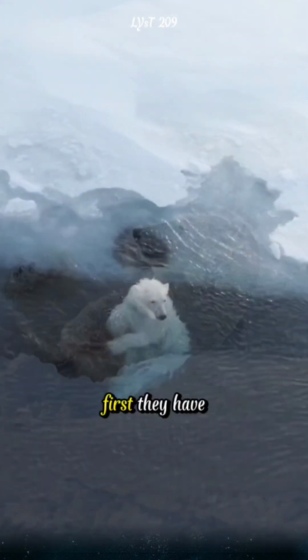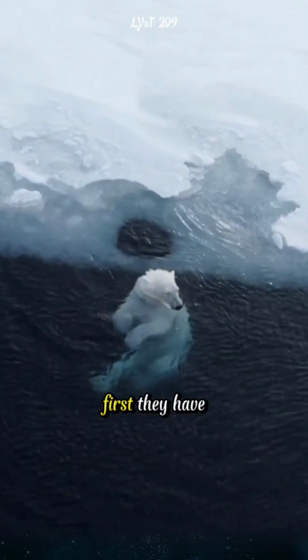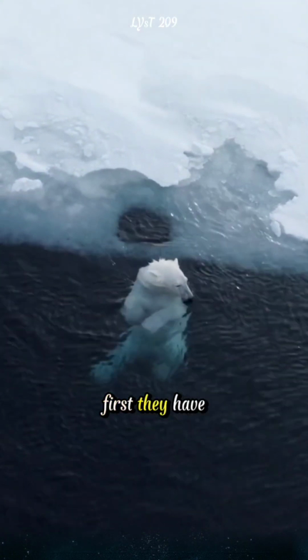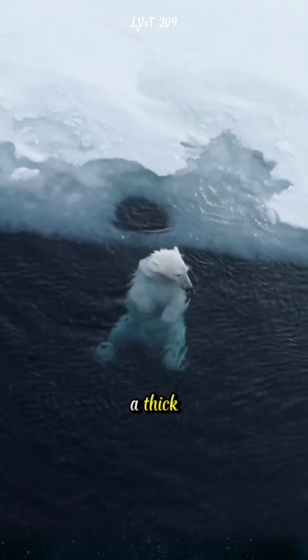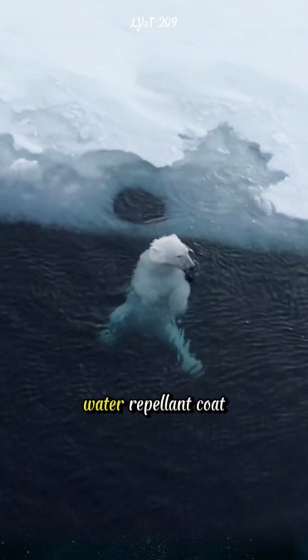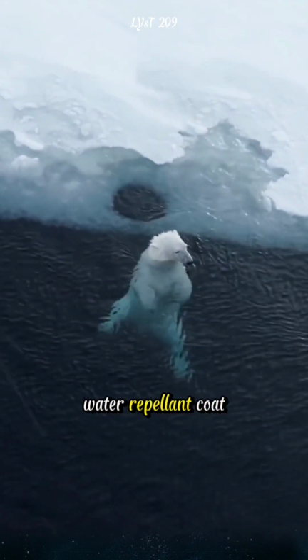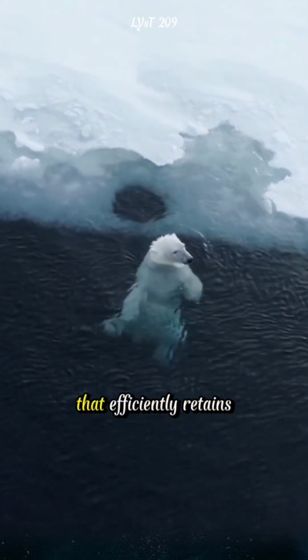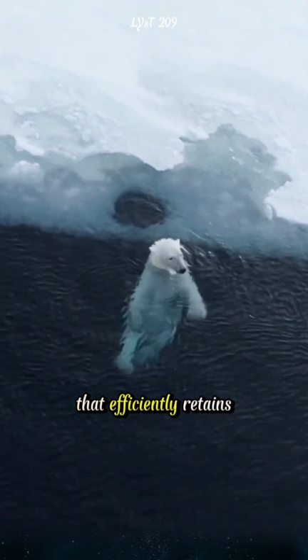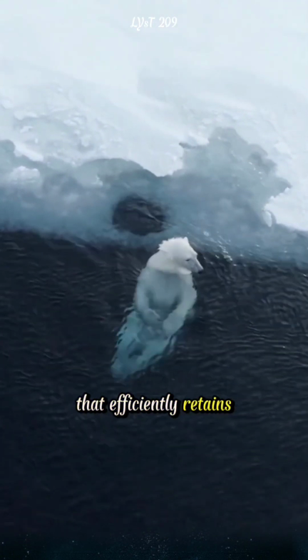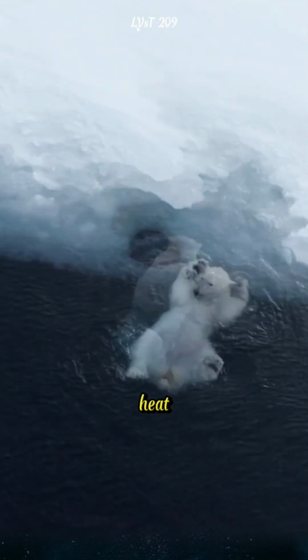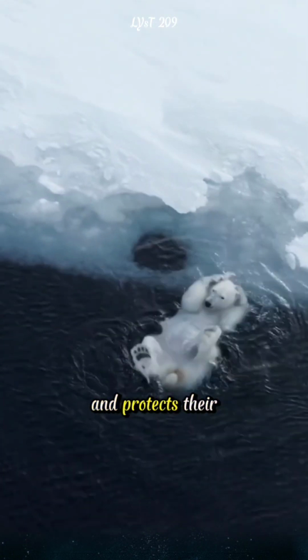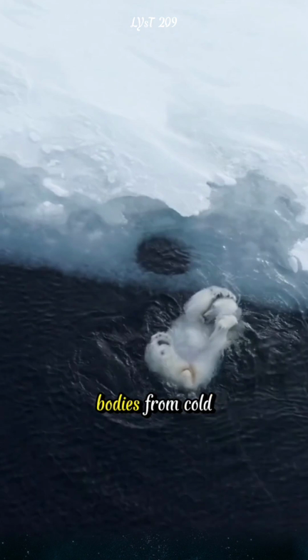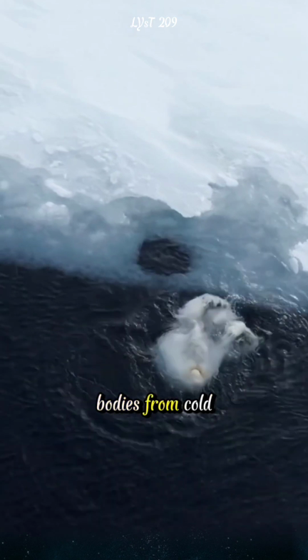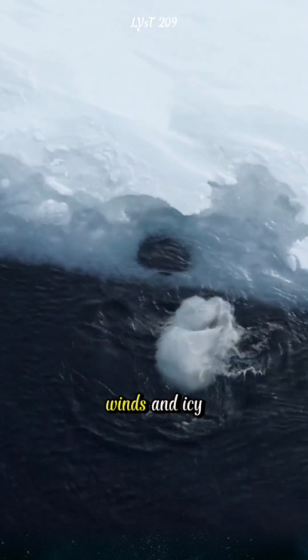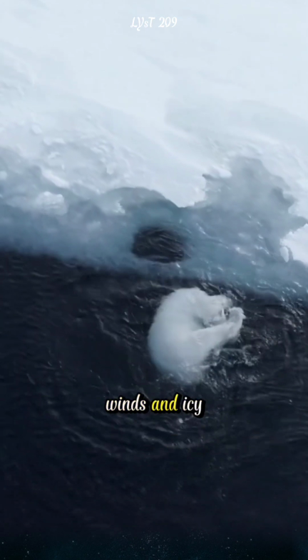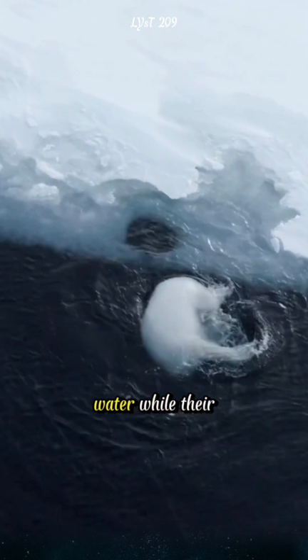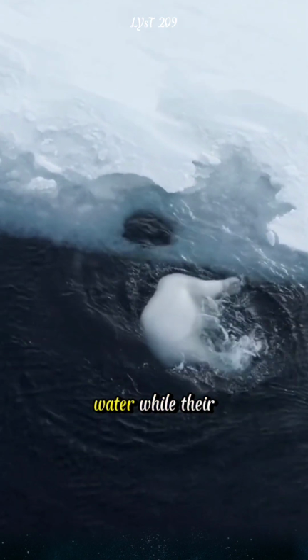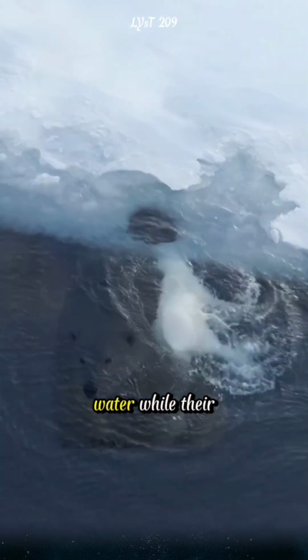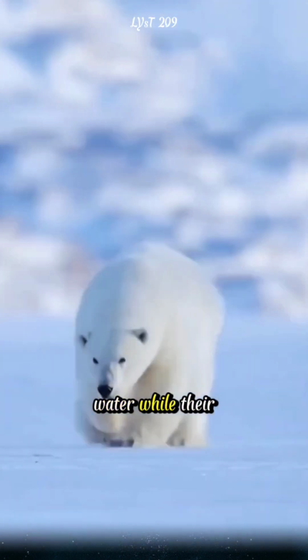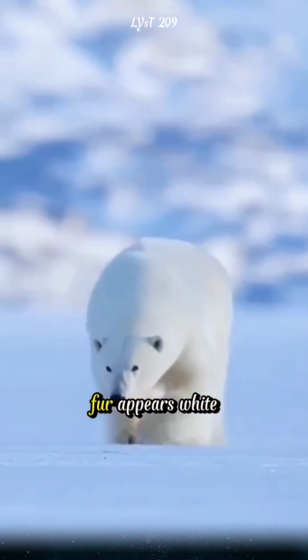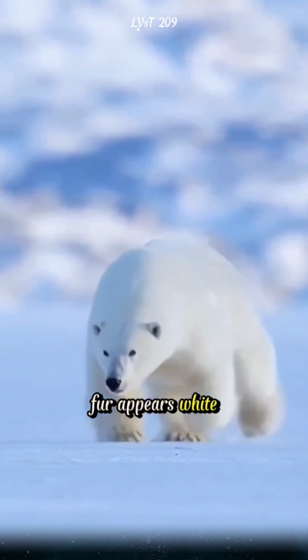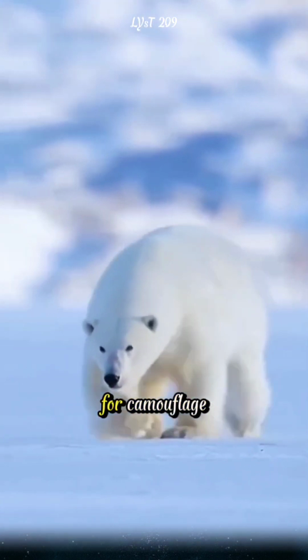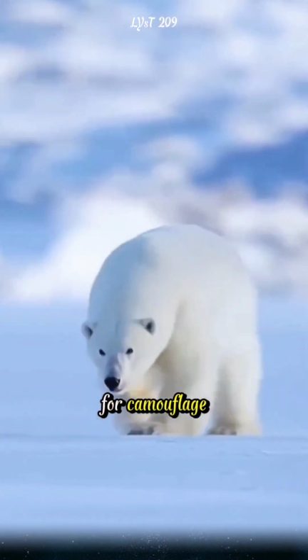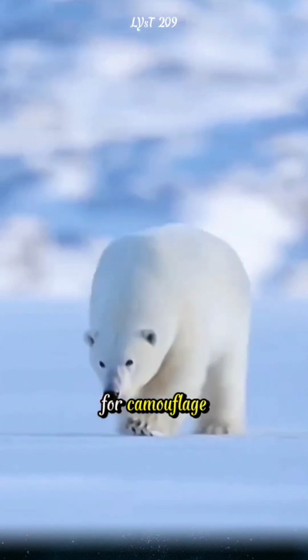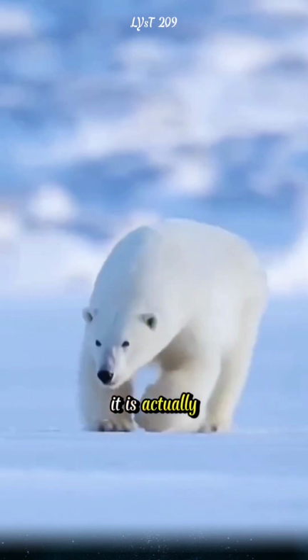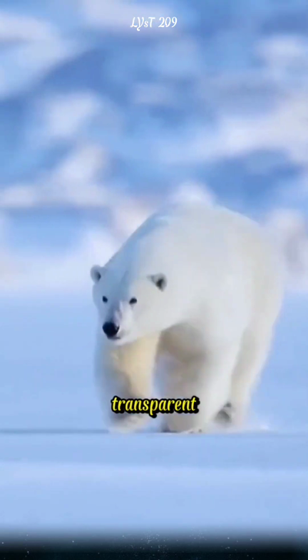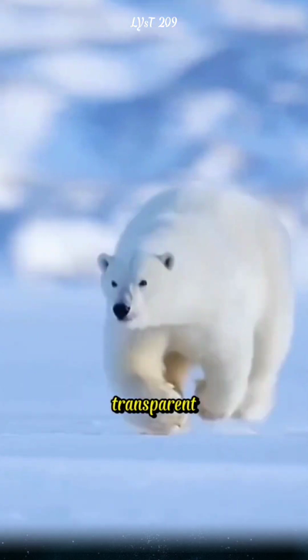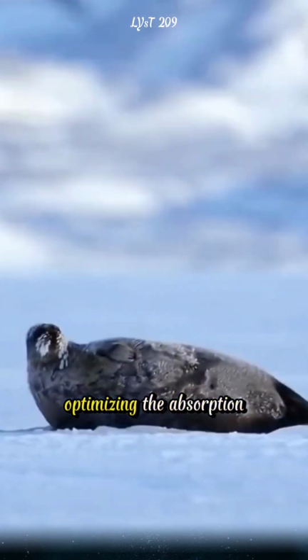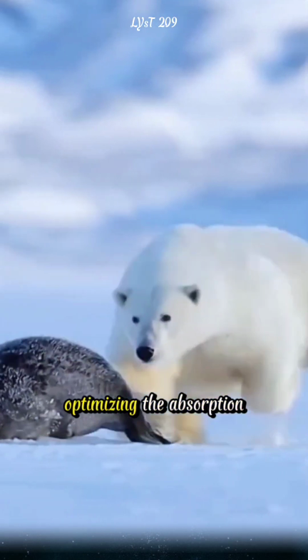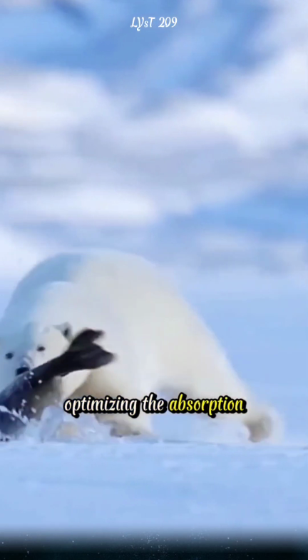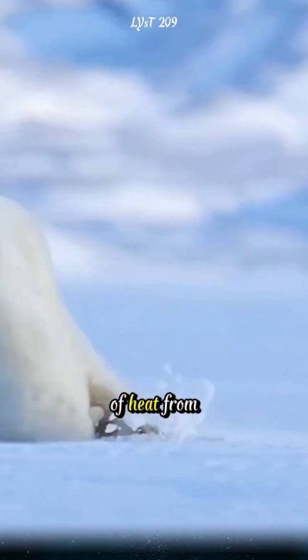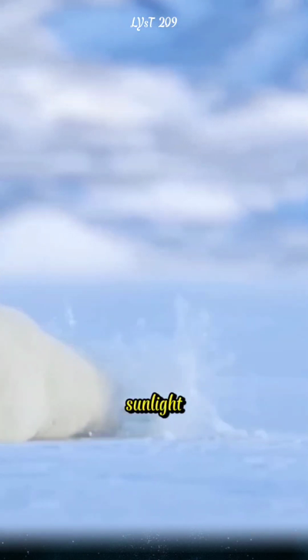First, they have a thick water-repellent coat that efficiently retains heat and protects their bodies from cold winds and icy water. While their fur appears white for camouflage, it is actually transparent, optimizing the absorption of heat from sunlight.